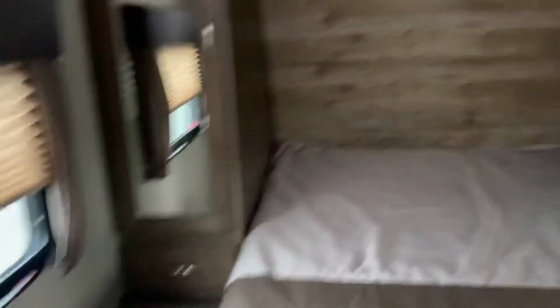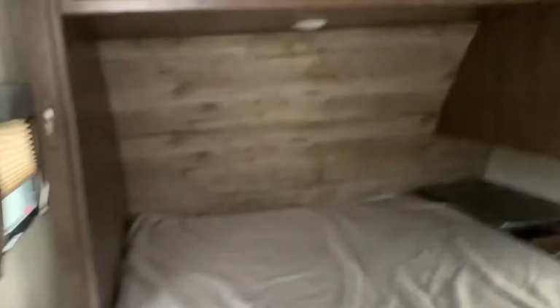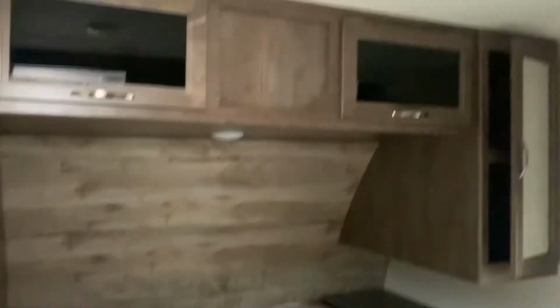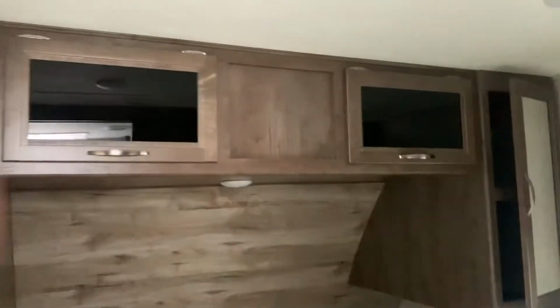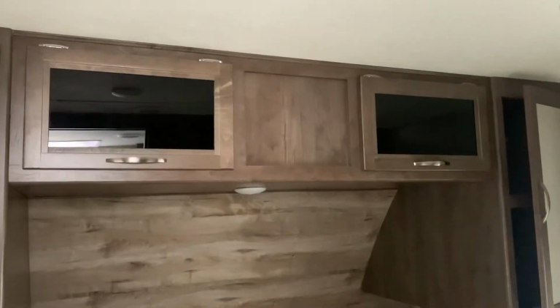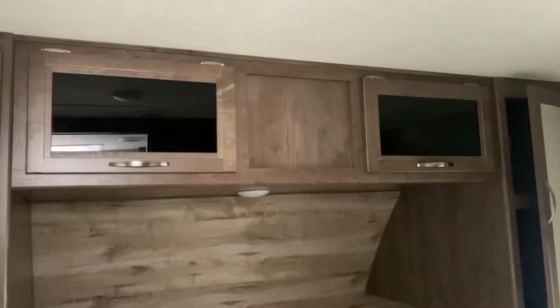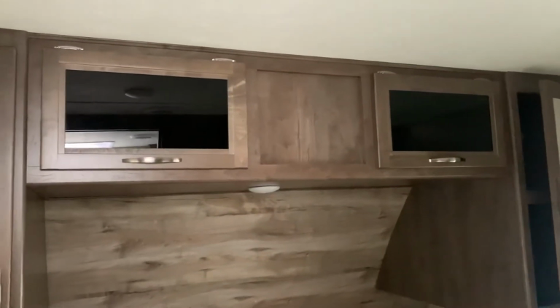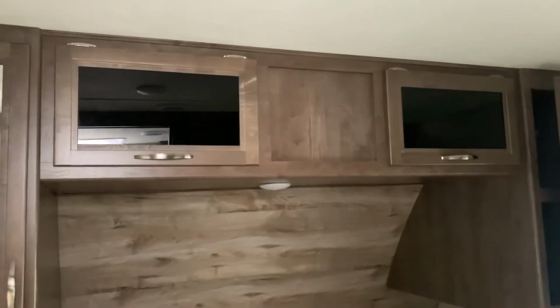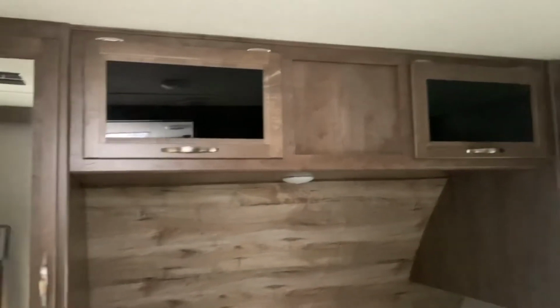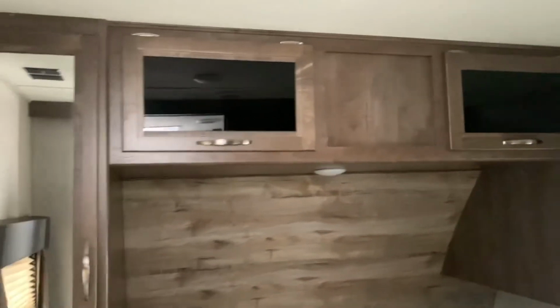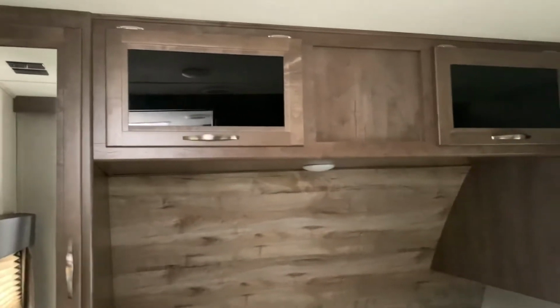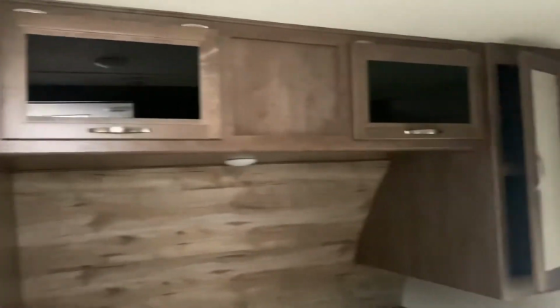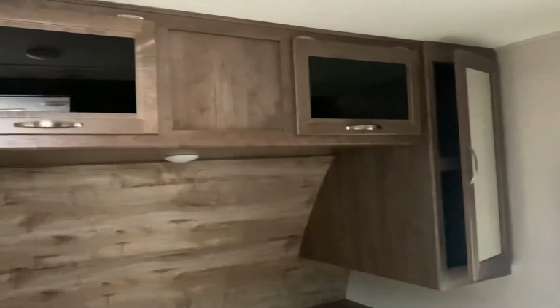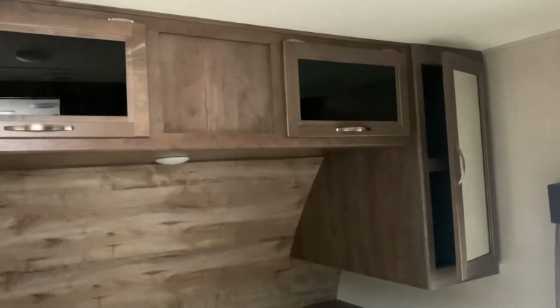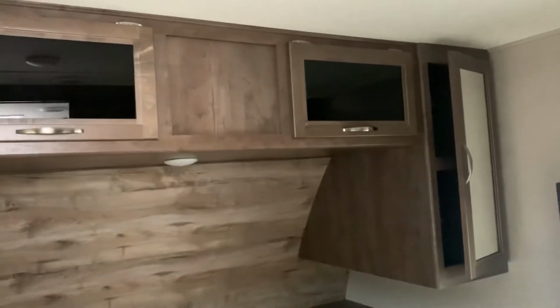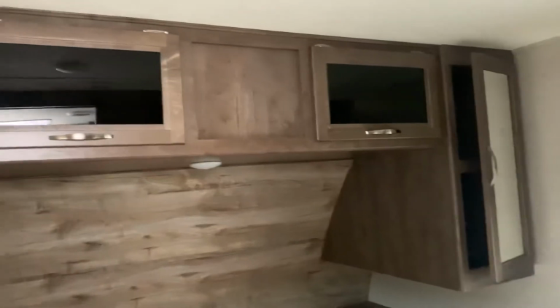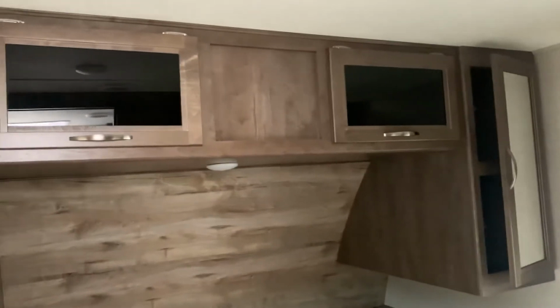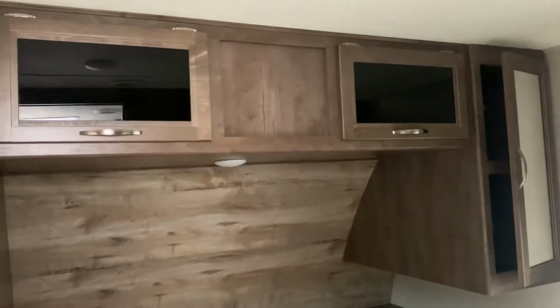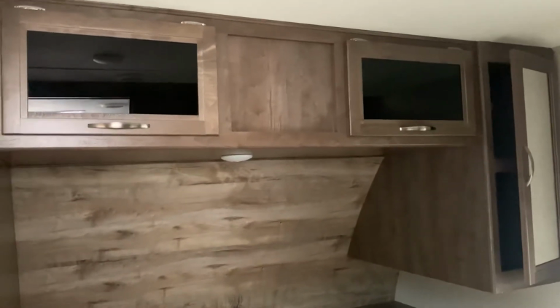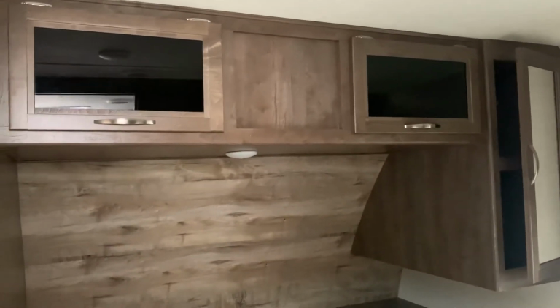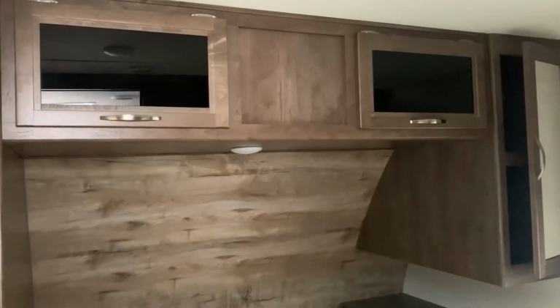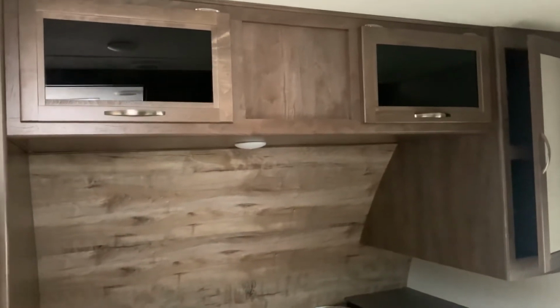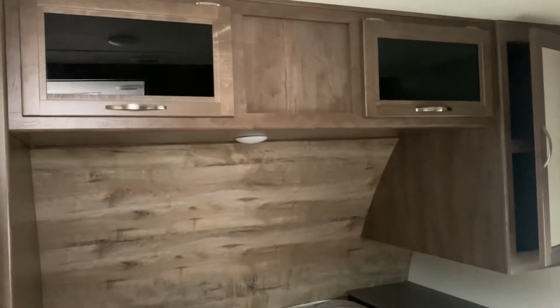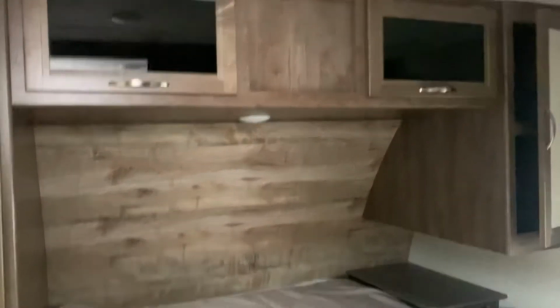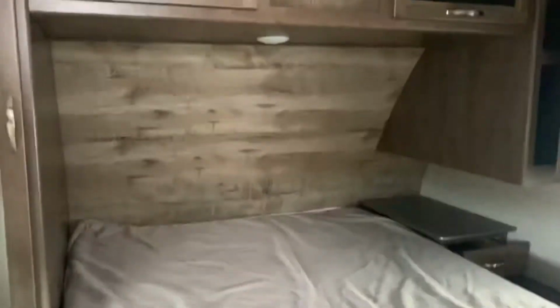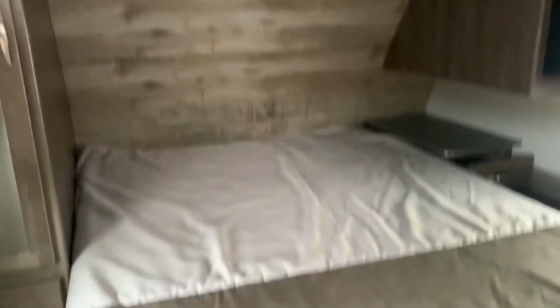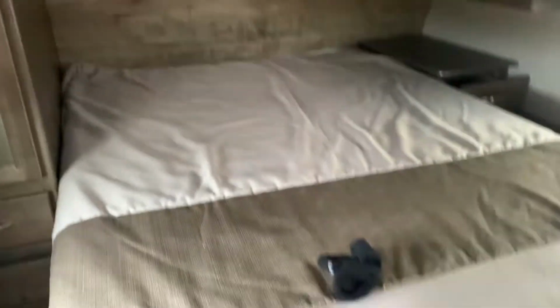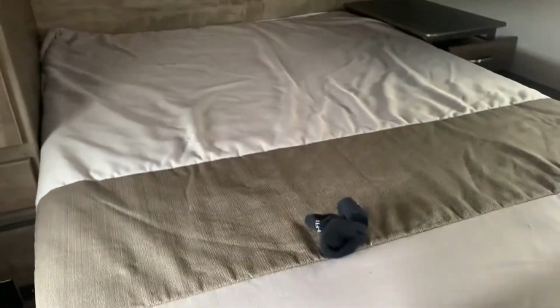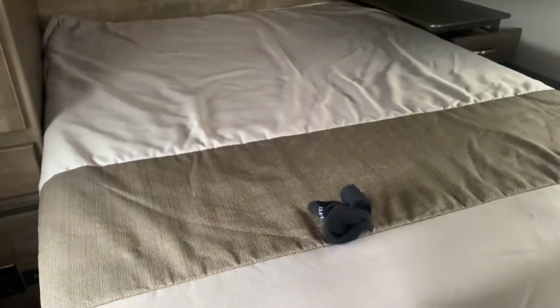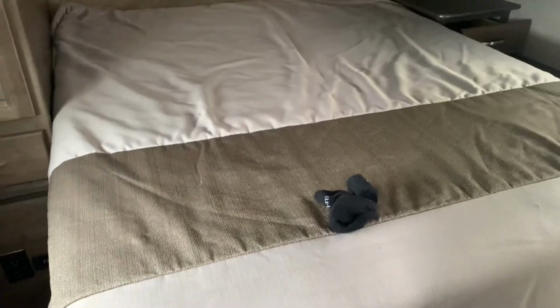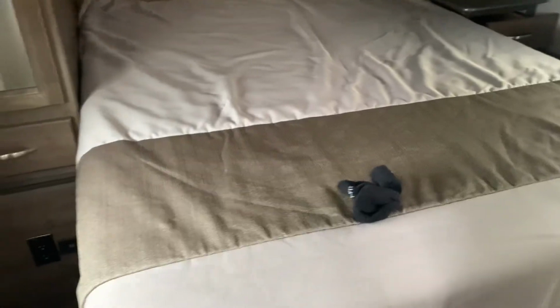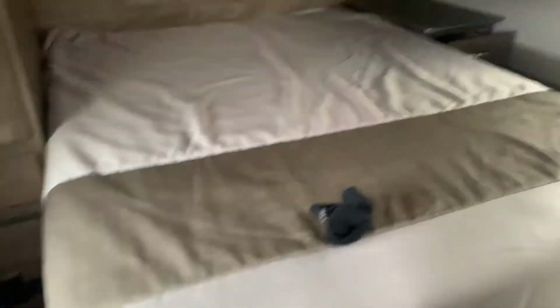You can enter the bedroom through both the main entrance and through the bath. There we have our twin cabinets for hanging clothes, our cabinets up above for folded clothes, and our bed.